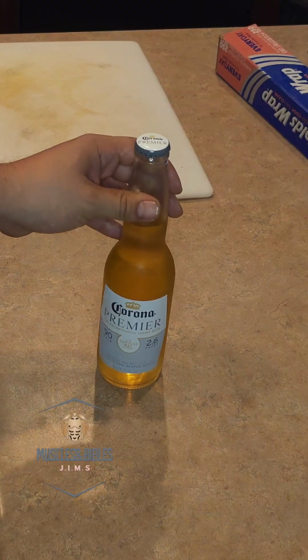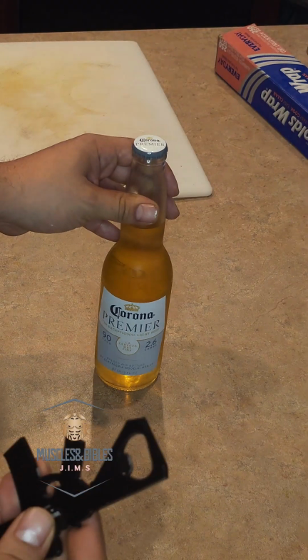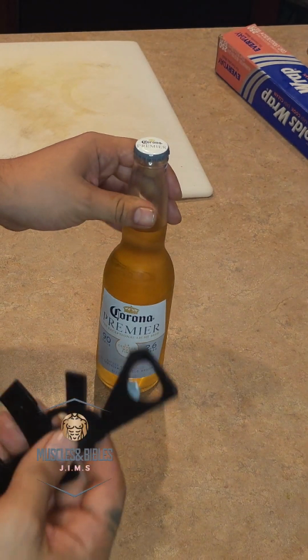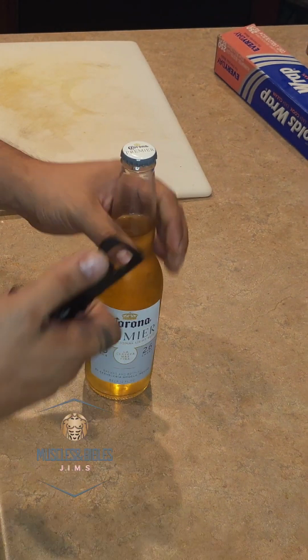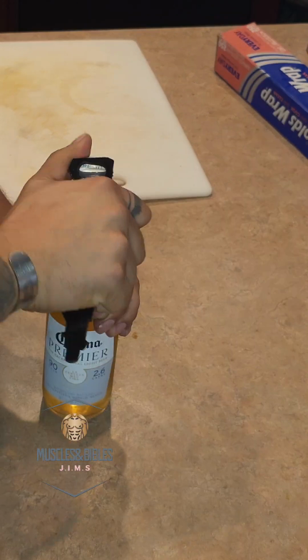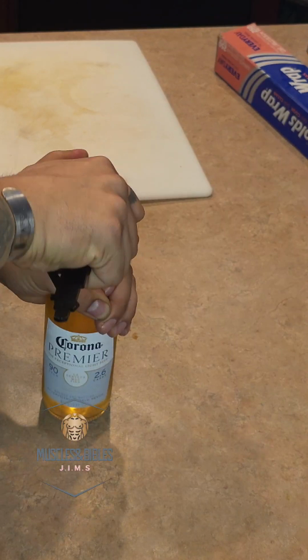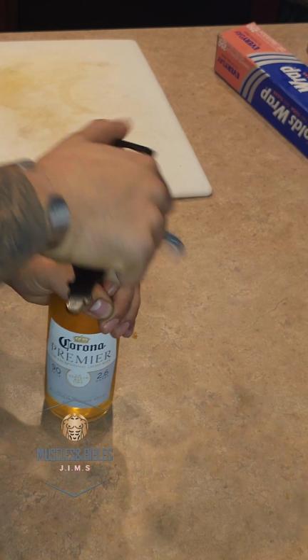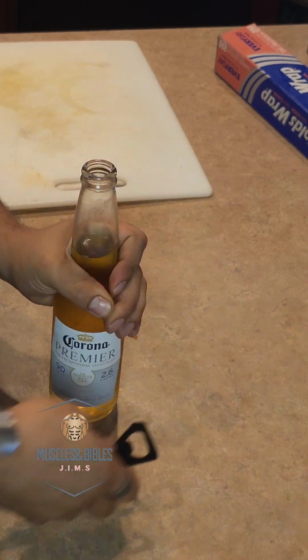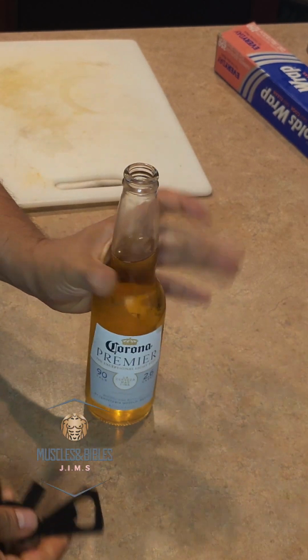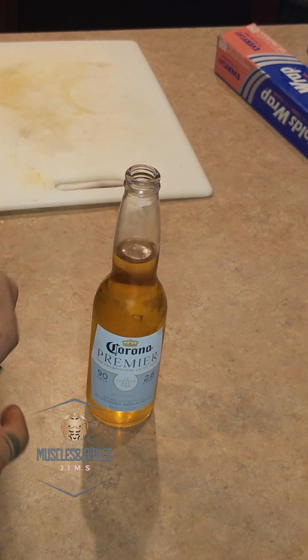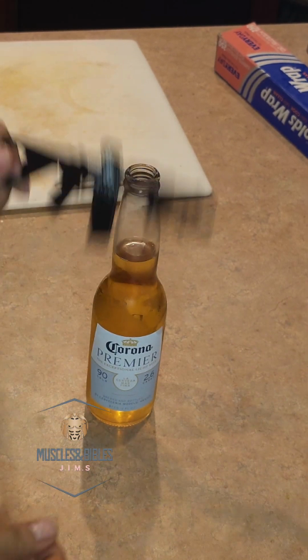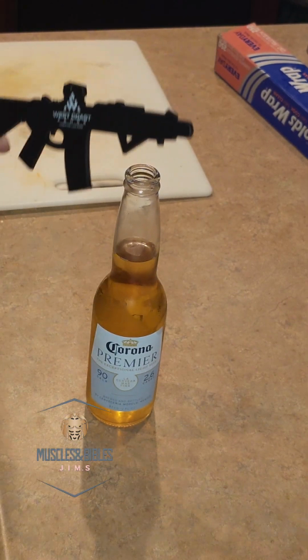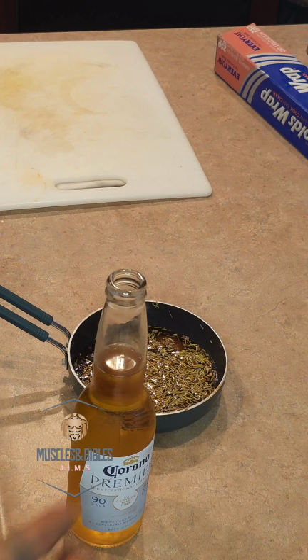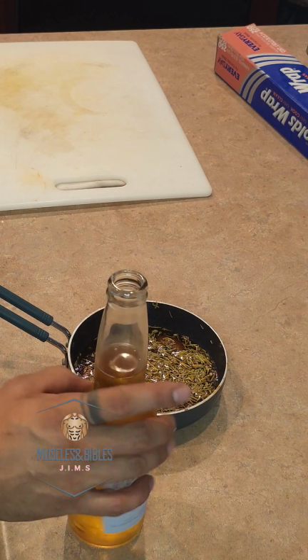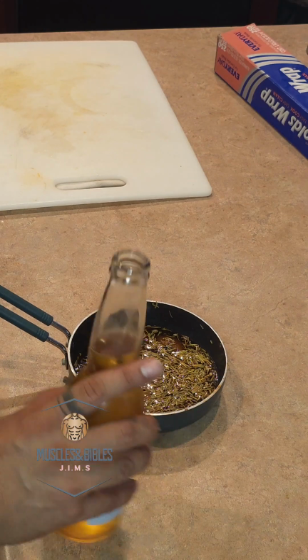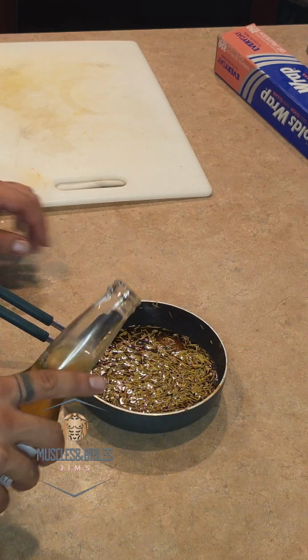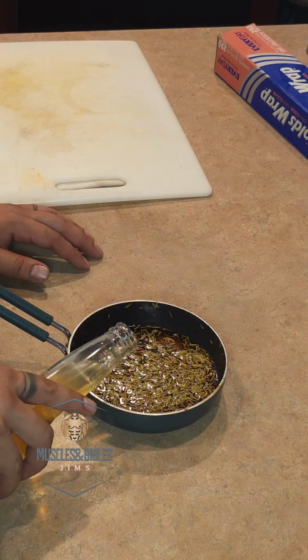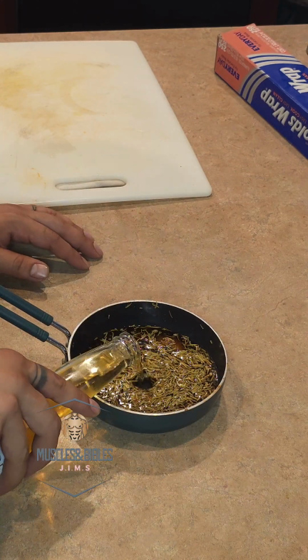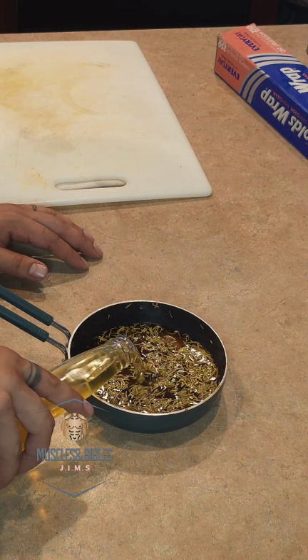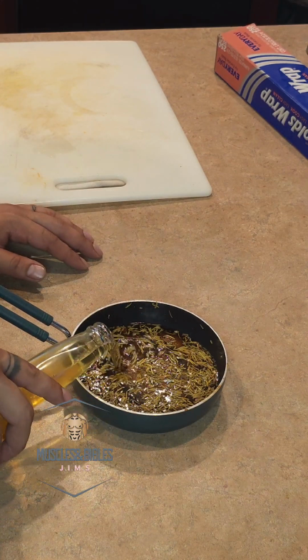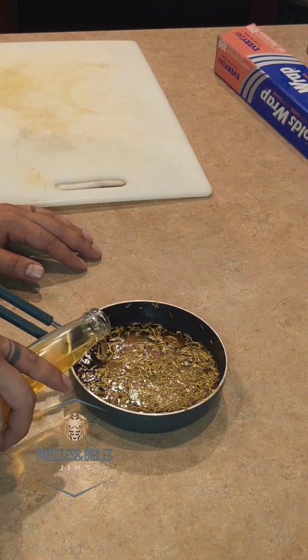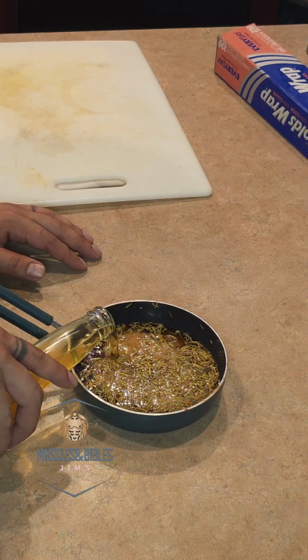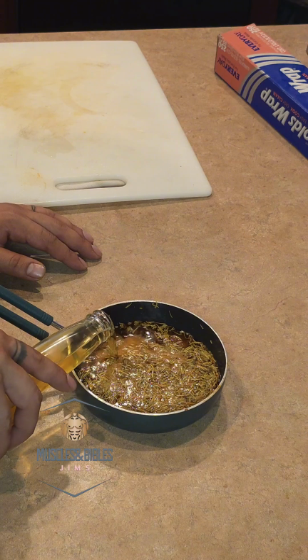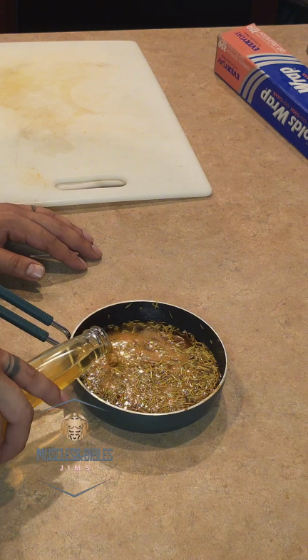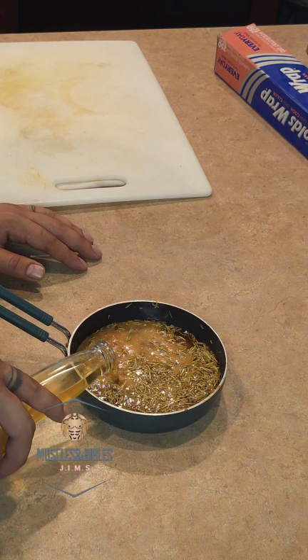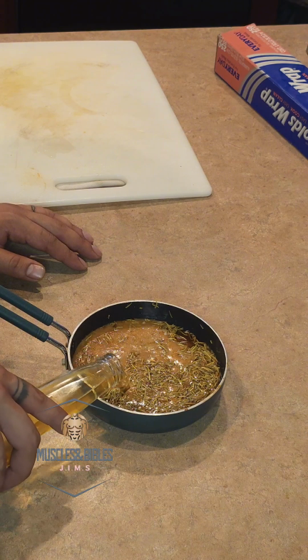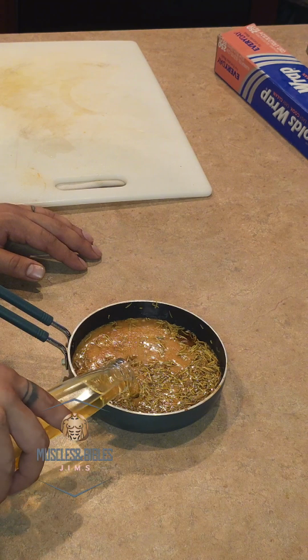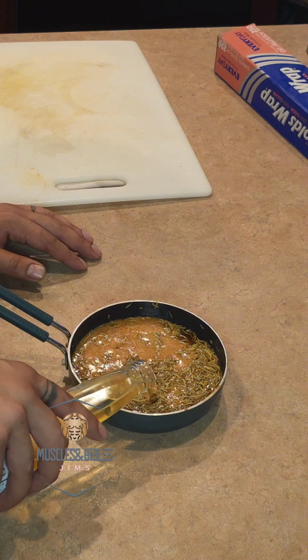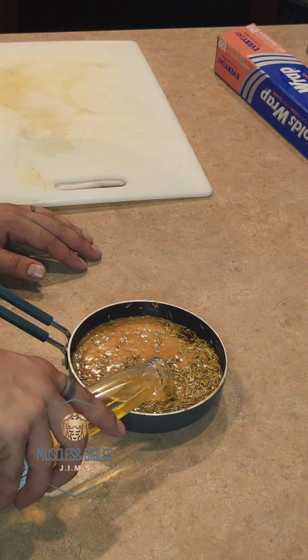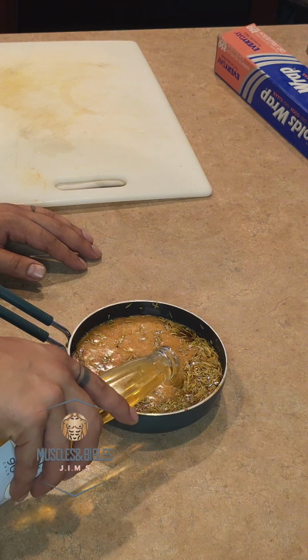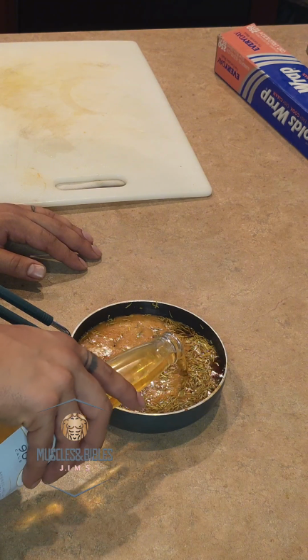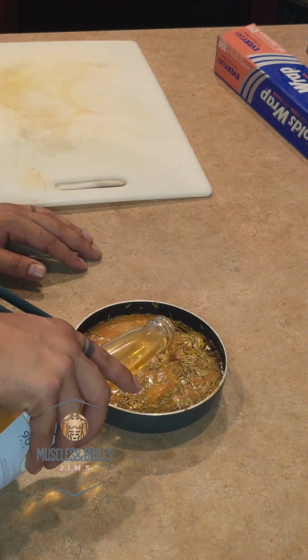Go ahead and grab yourself the beer of your choice and you are going to use half a beer into that same concoction. You are going to heat it up into a slow simmer — do not boil this — and then you are going to strain it and add it to the chicken, kind of like a glaze.